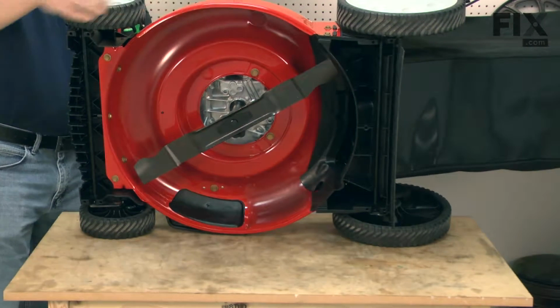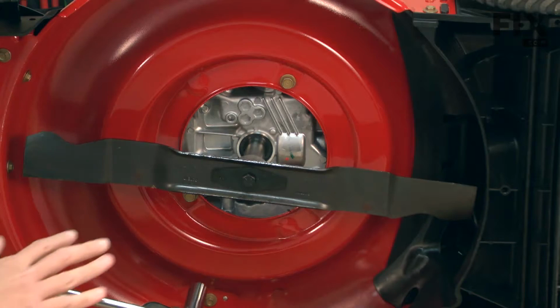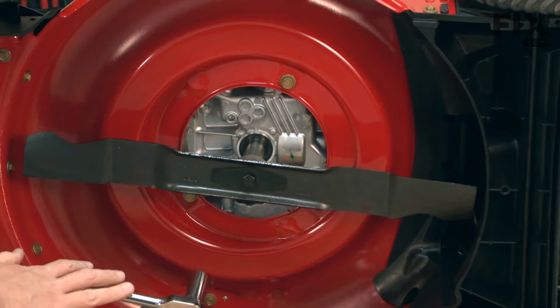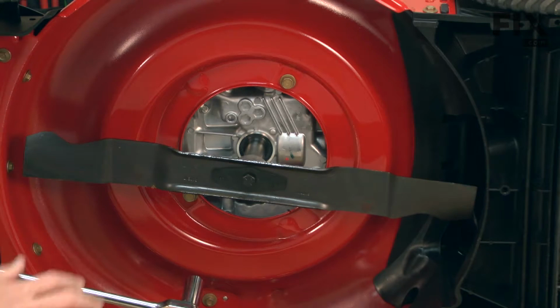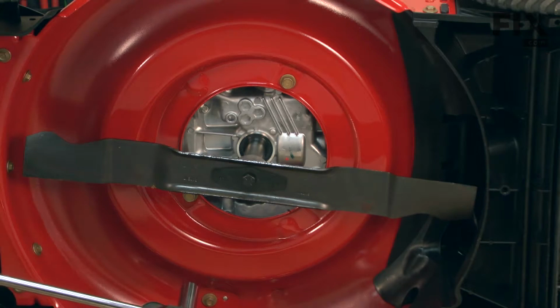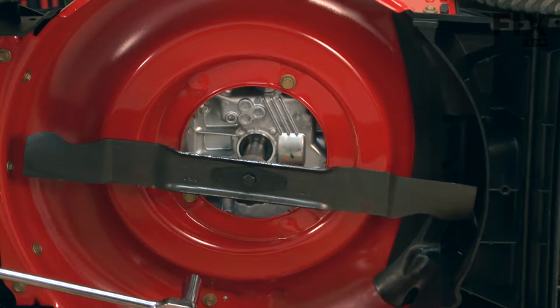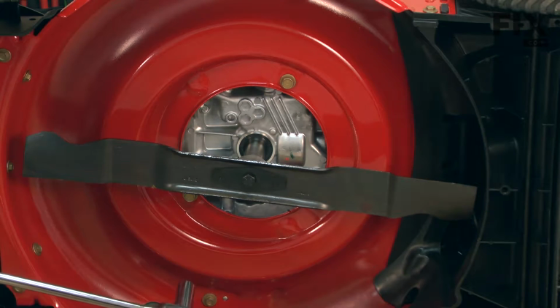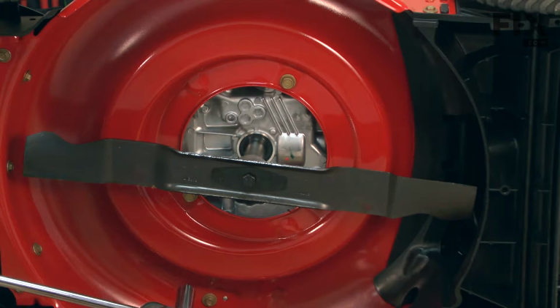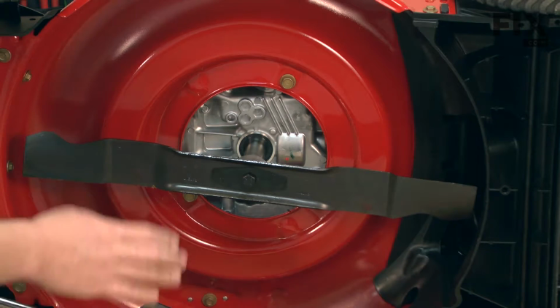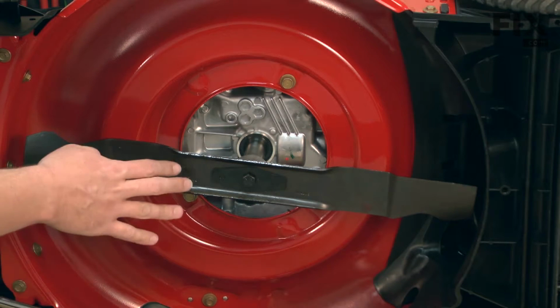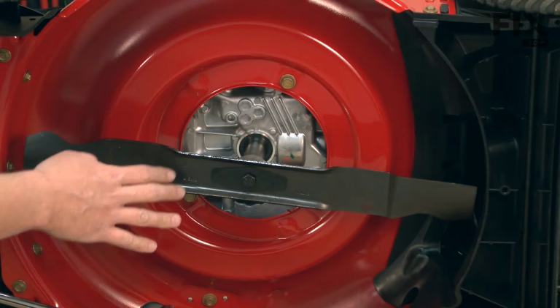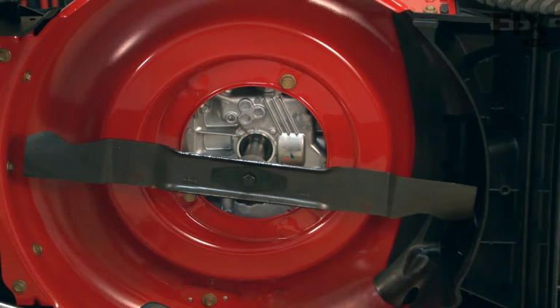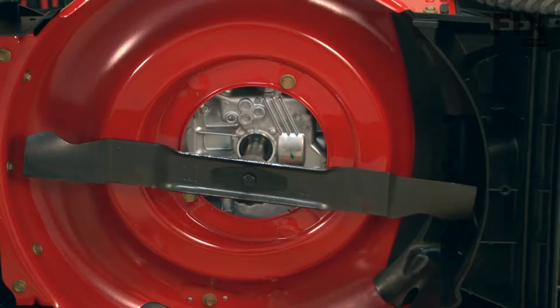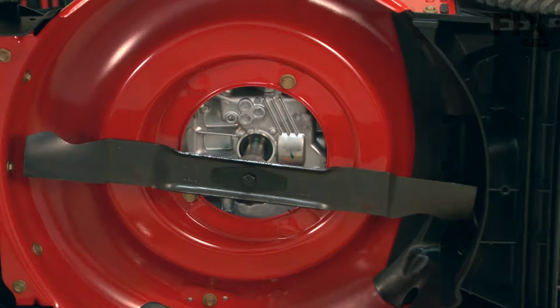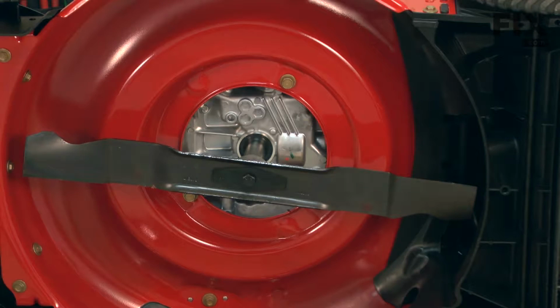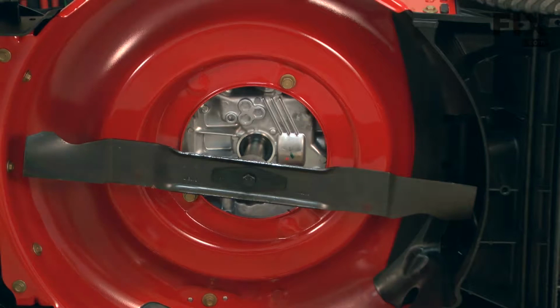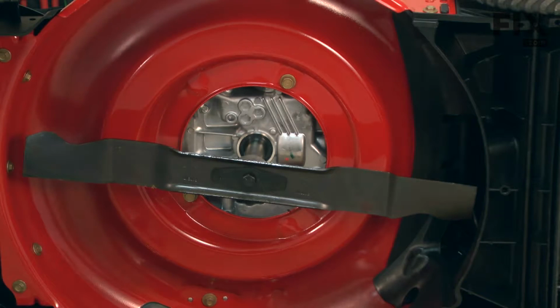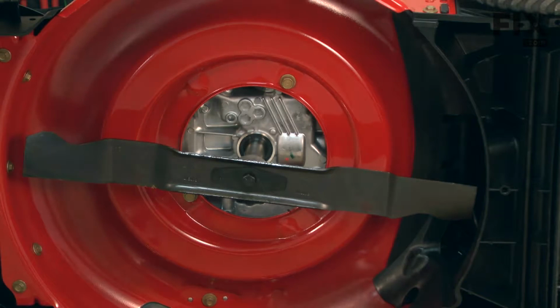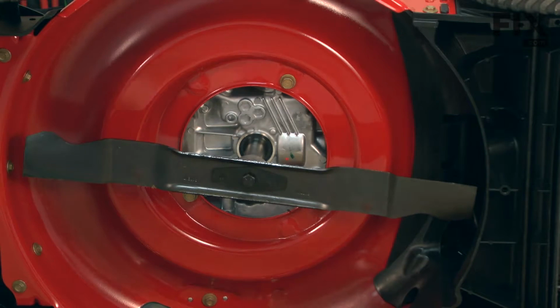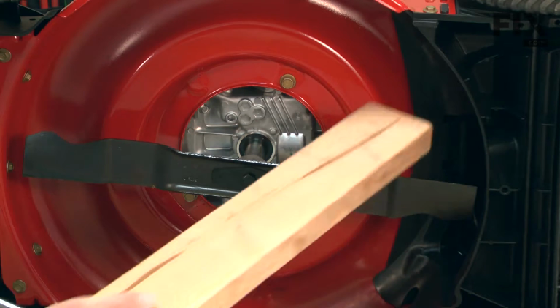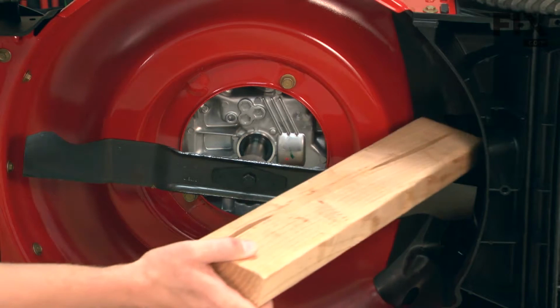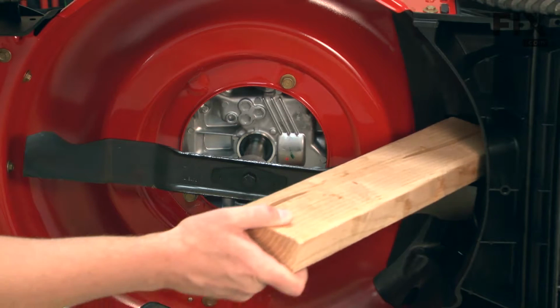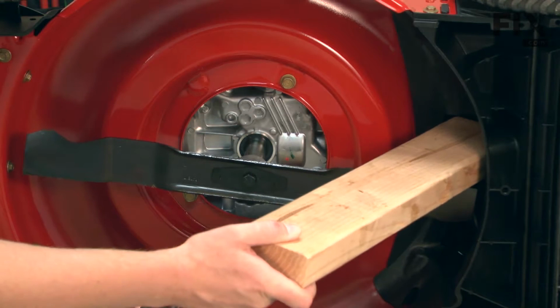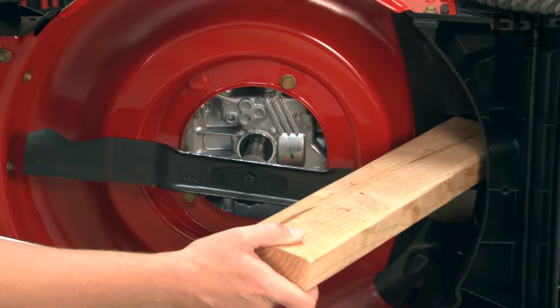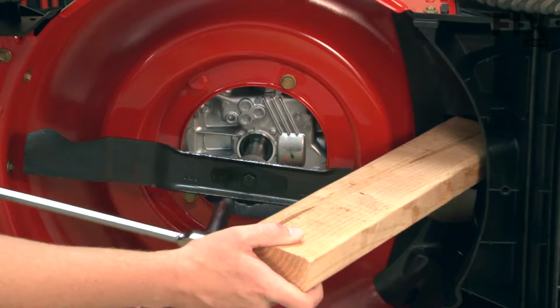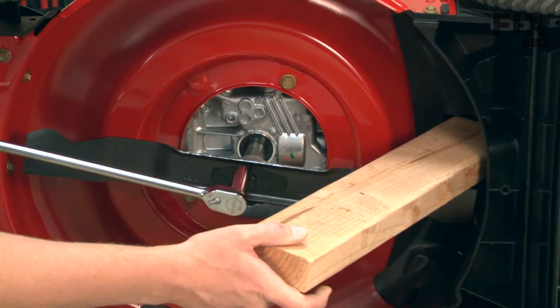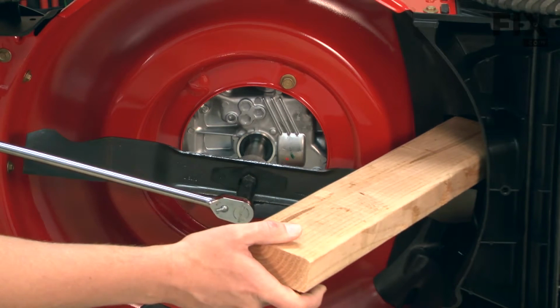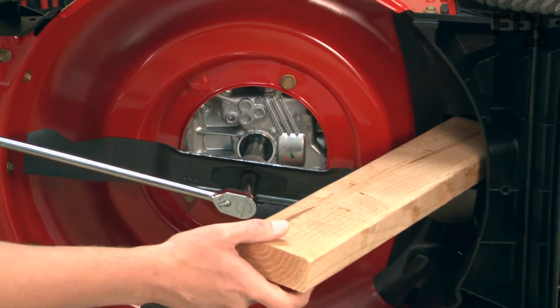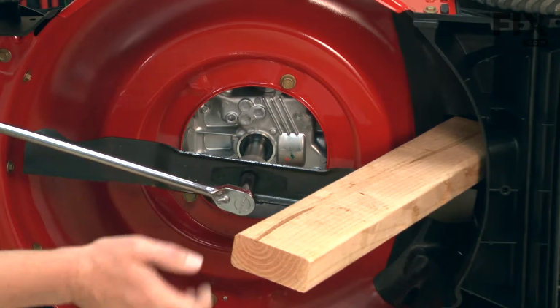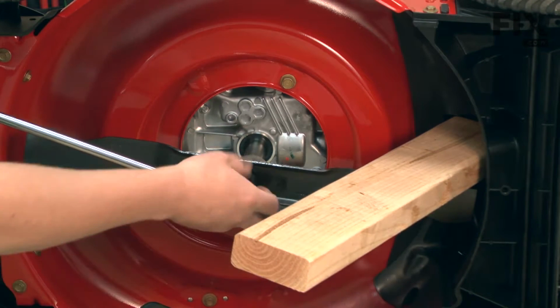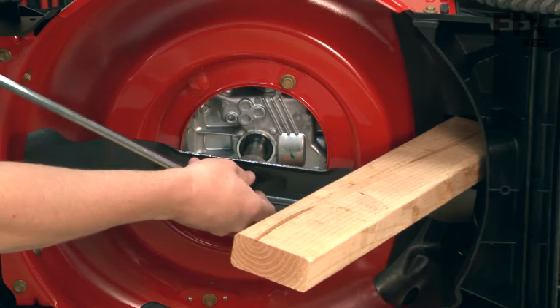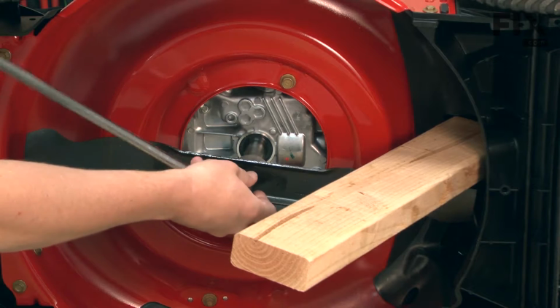I'll use a socket wrench and a piece of 2x4 to remove the blade. The 2x4 is used to stop the blade from spinning while I remove the blade bolt.